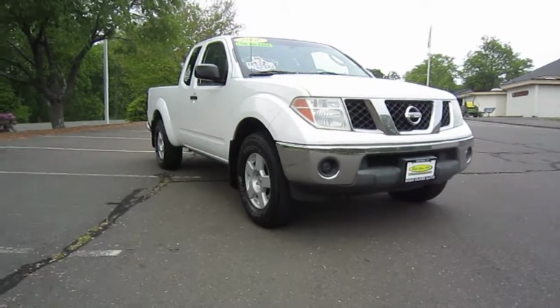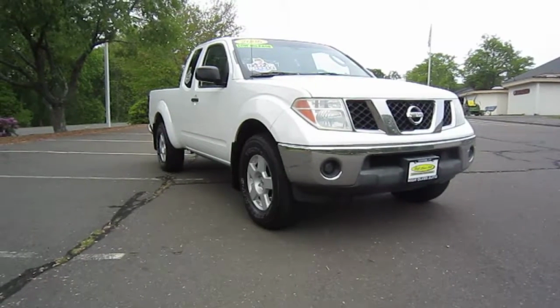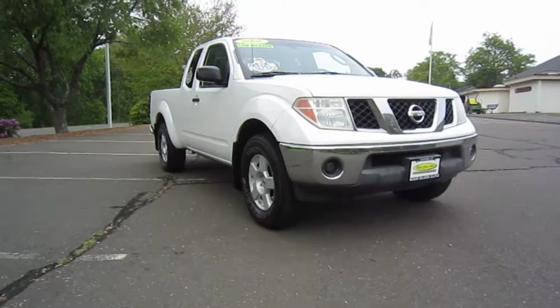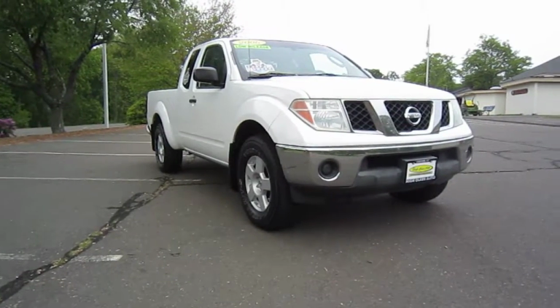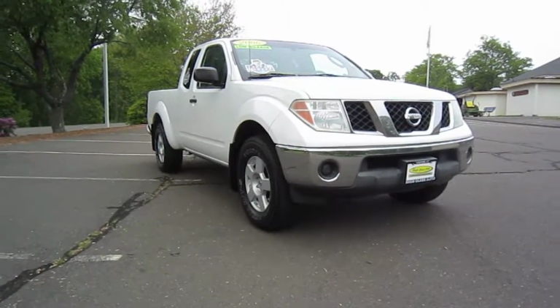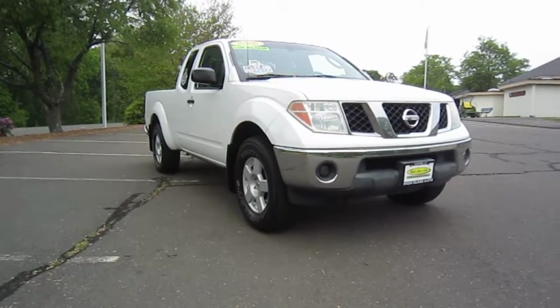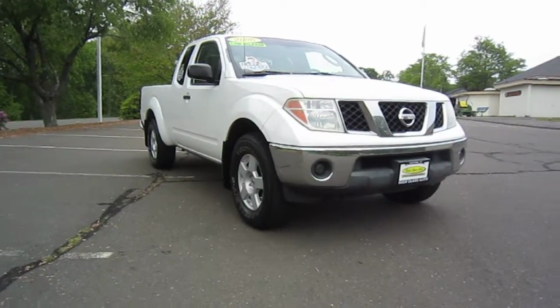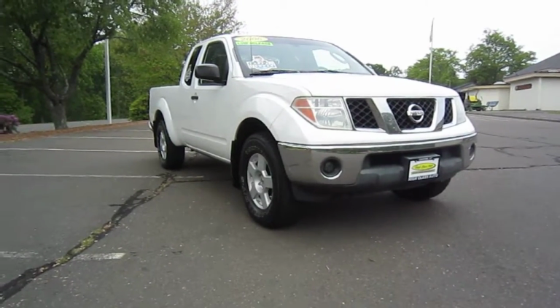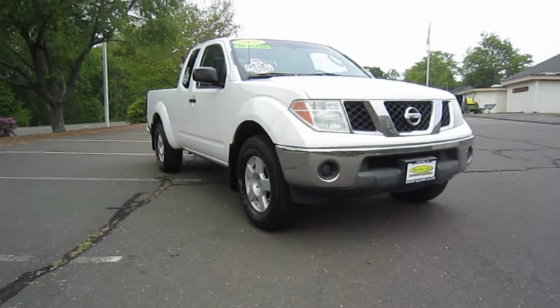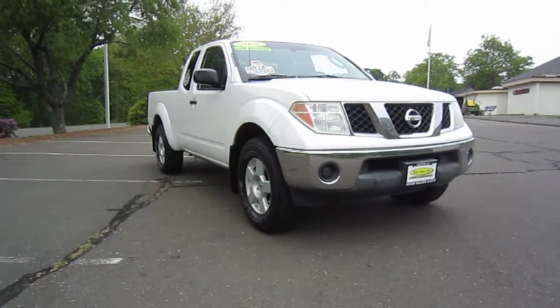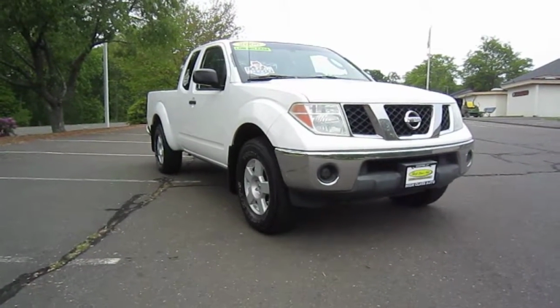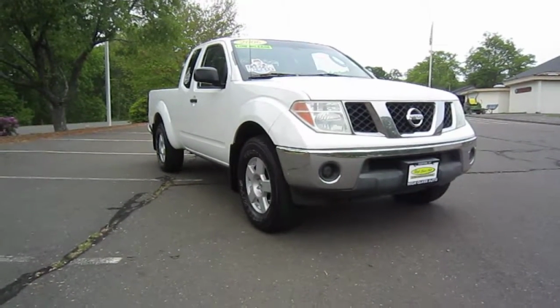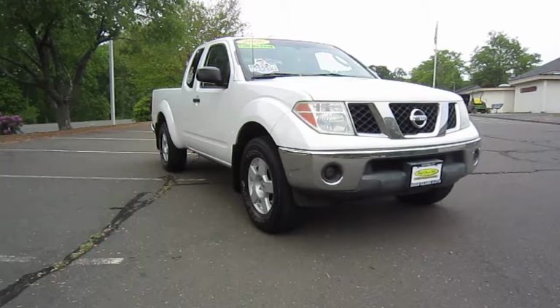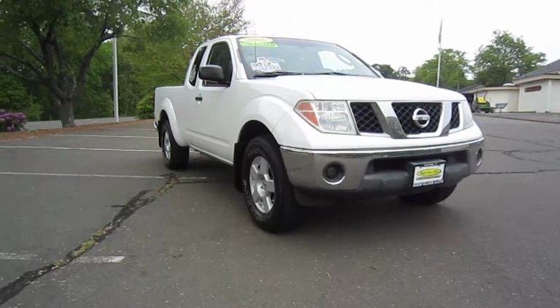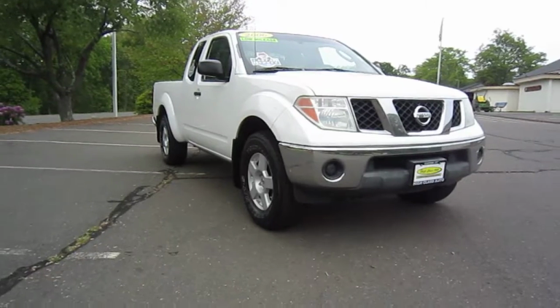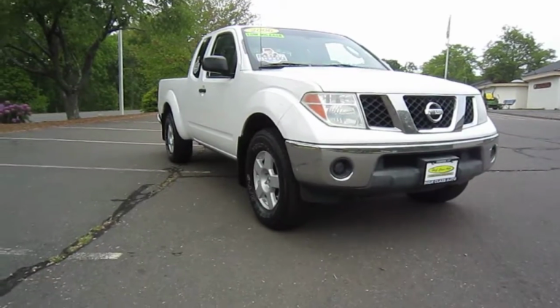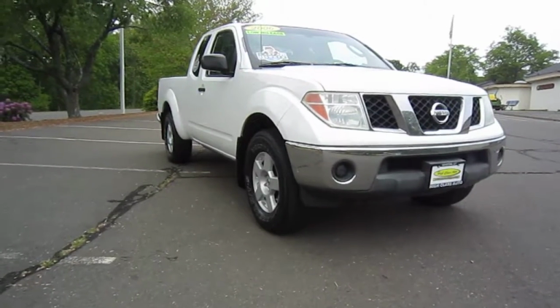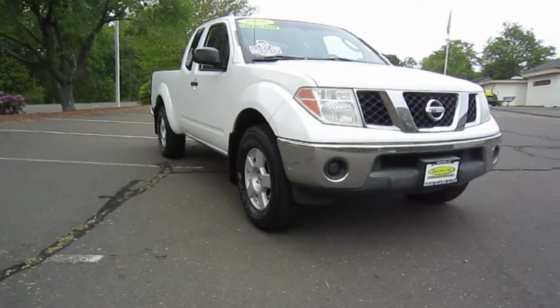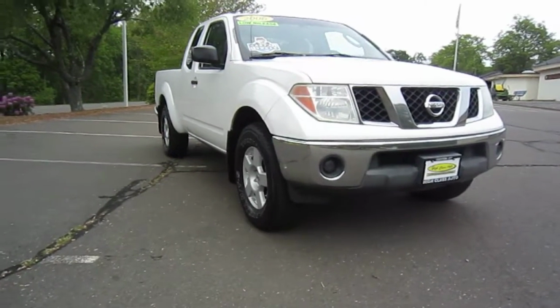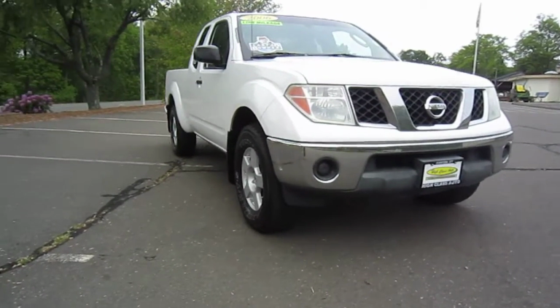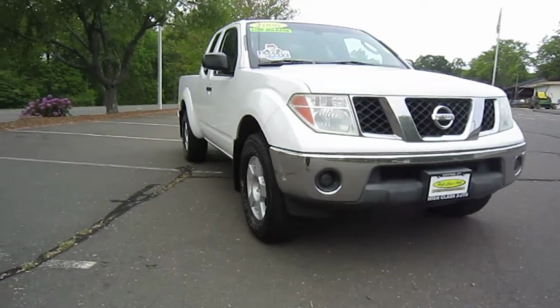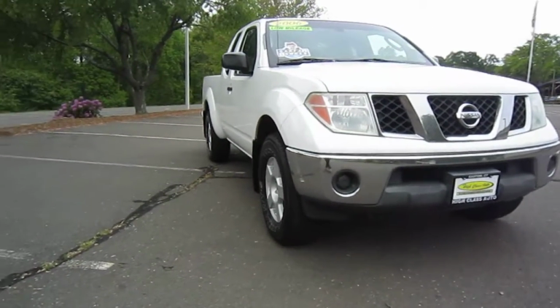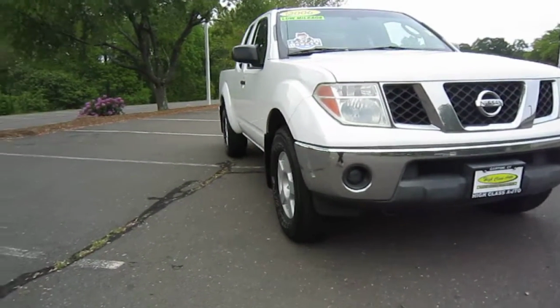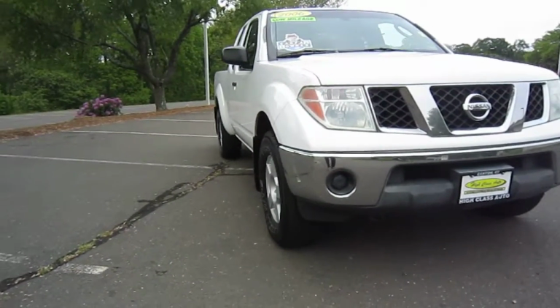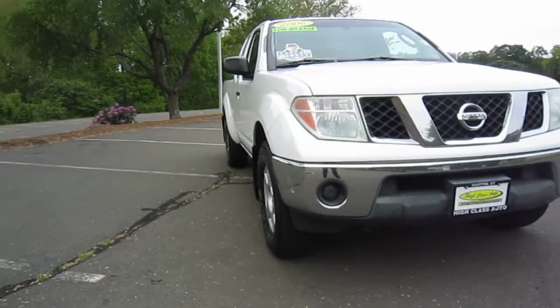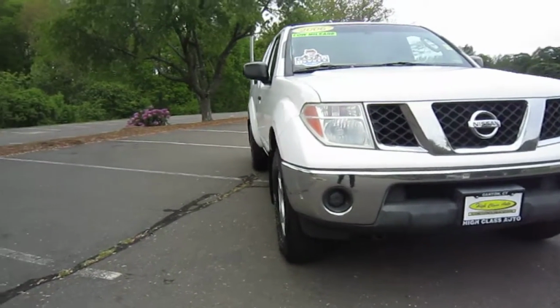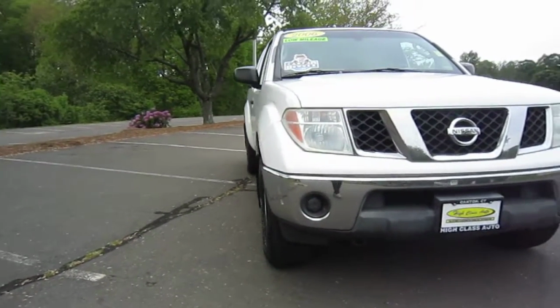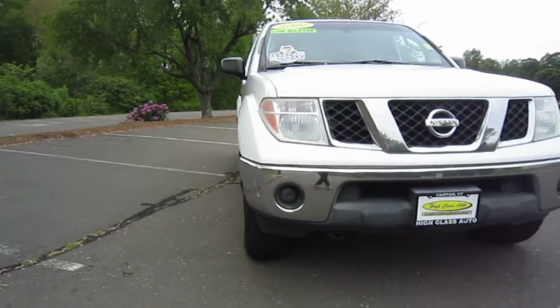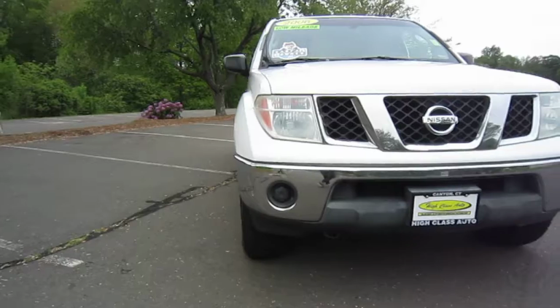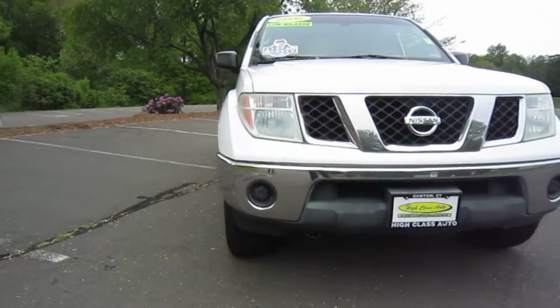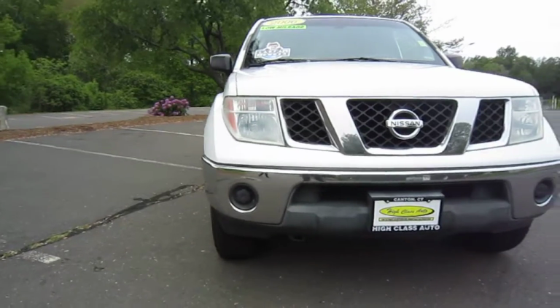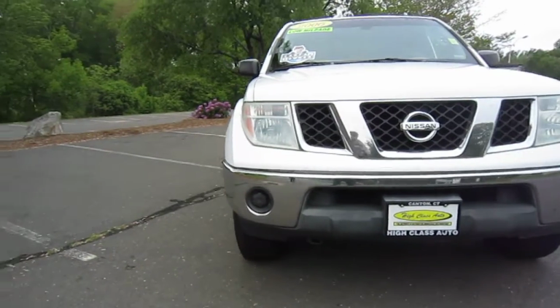Today we have a 2006 Nissan Frontier SE at High Class Auto in Canton, Connecticut. This truck has extremely low miles, only 38,000.